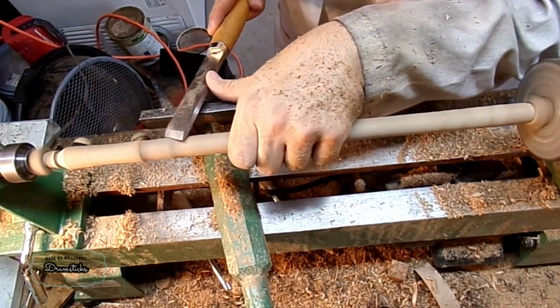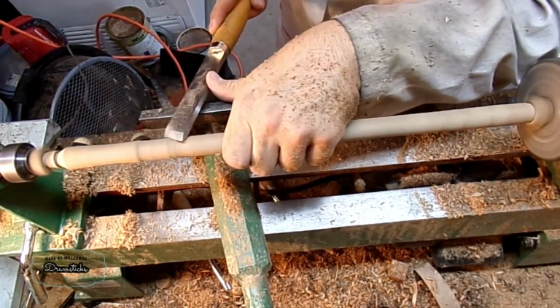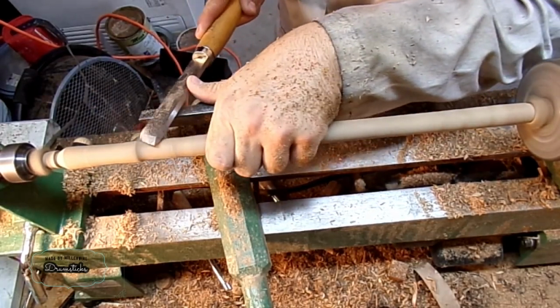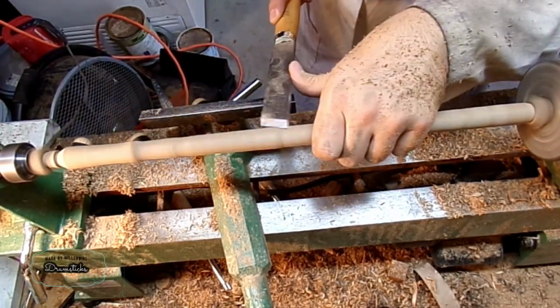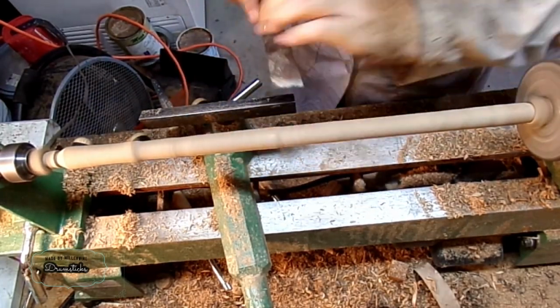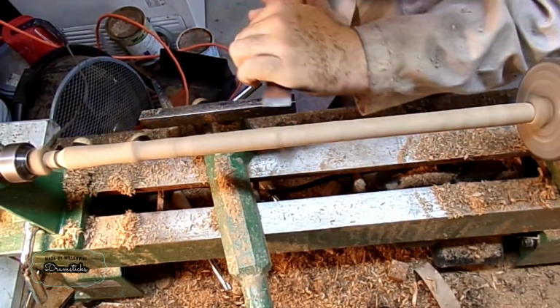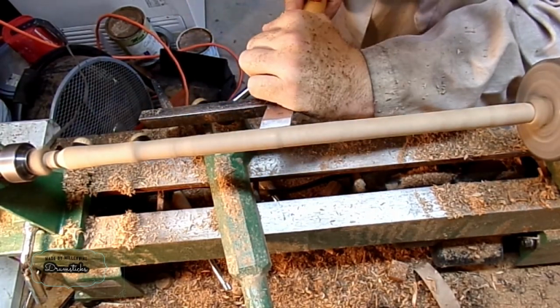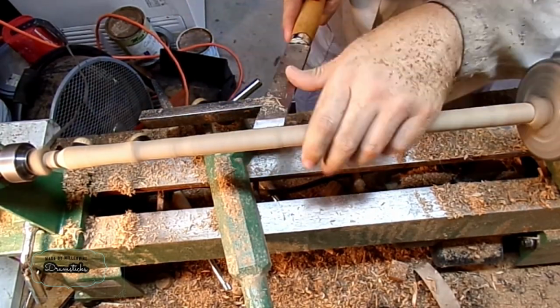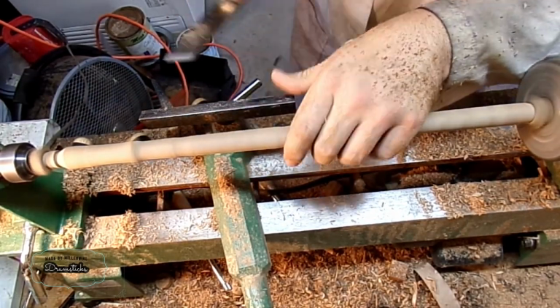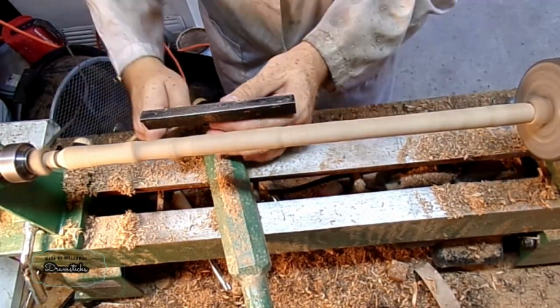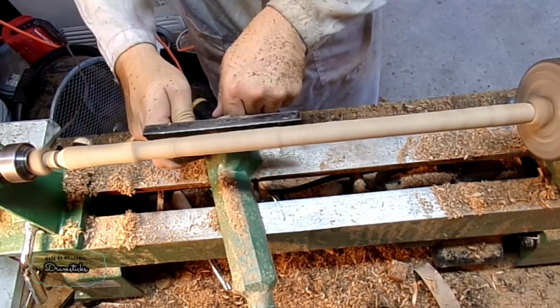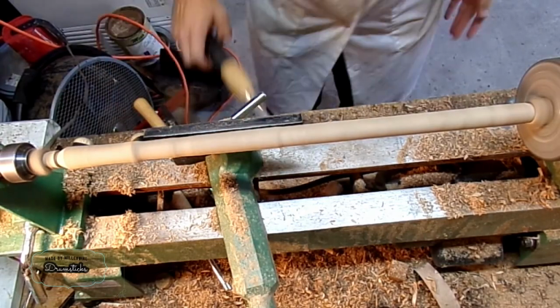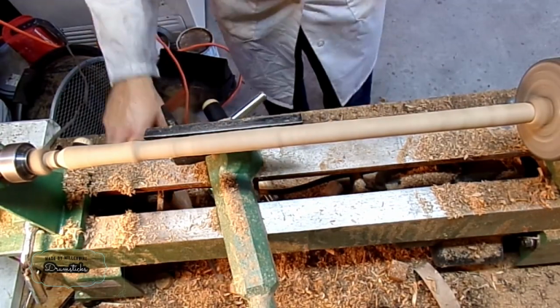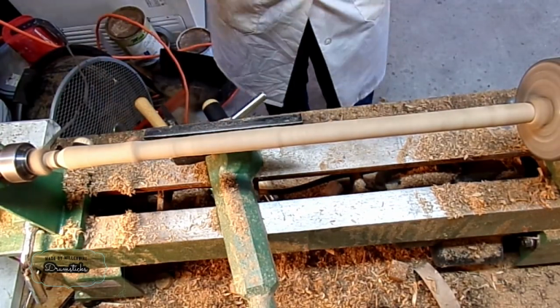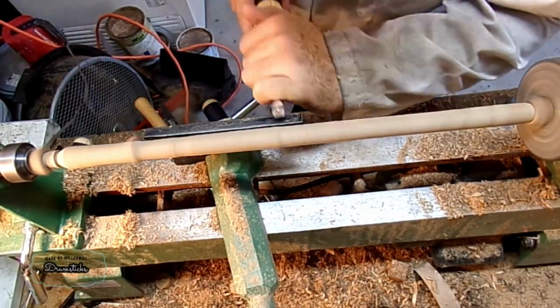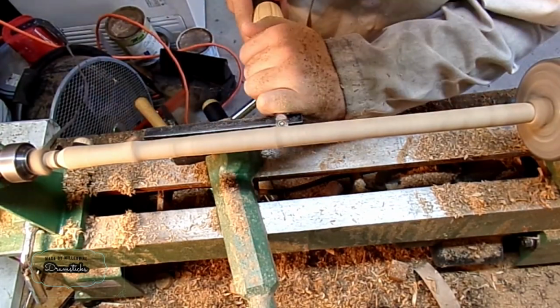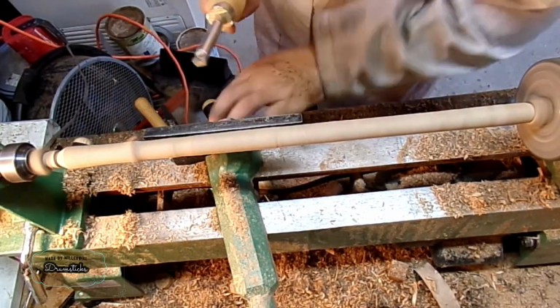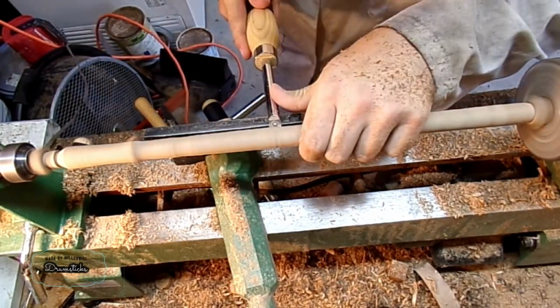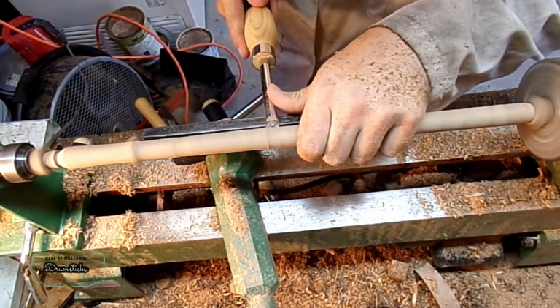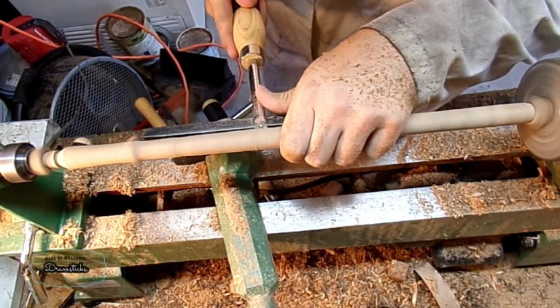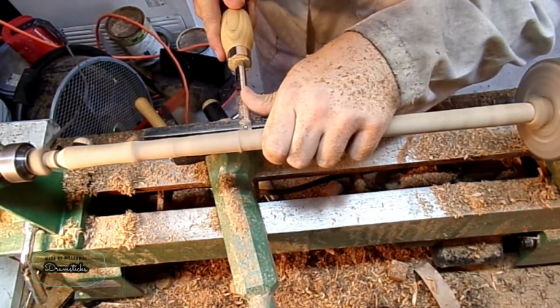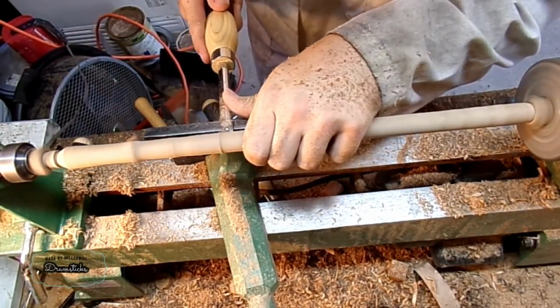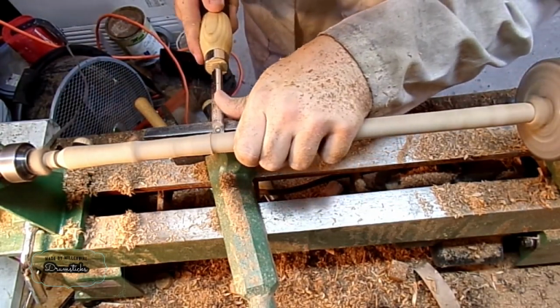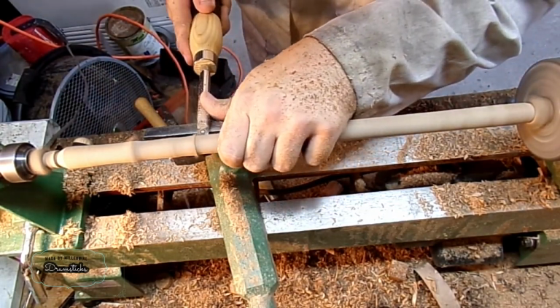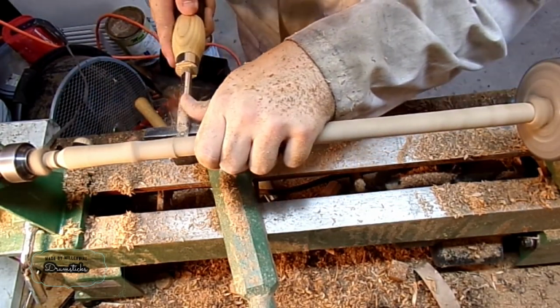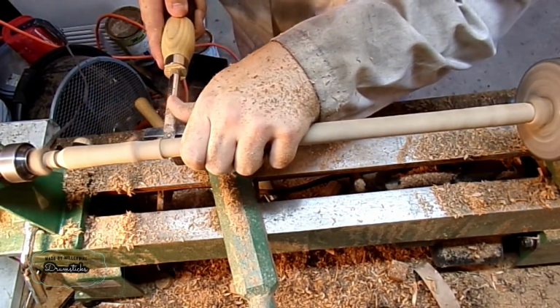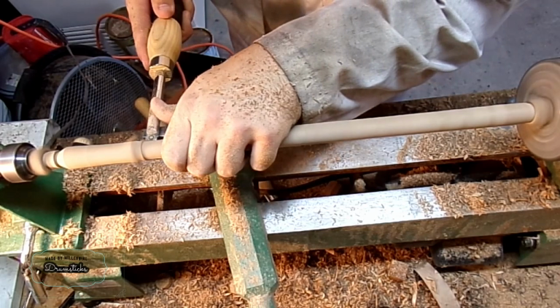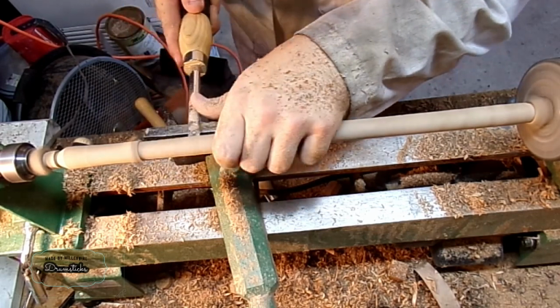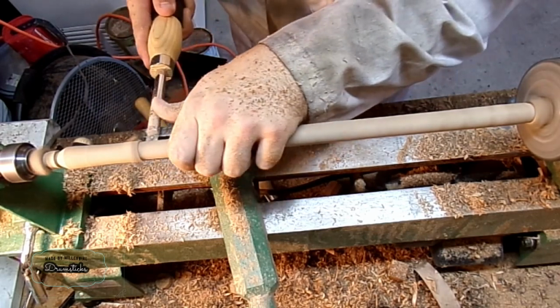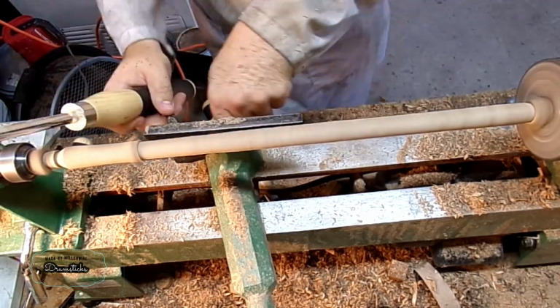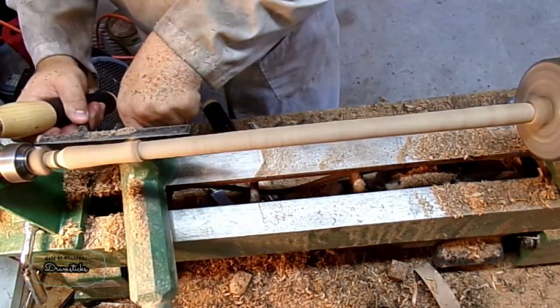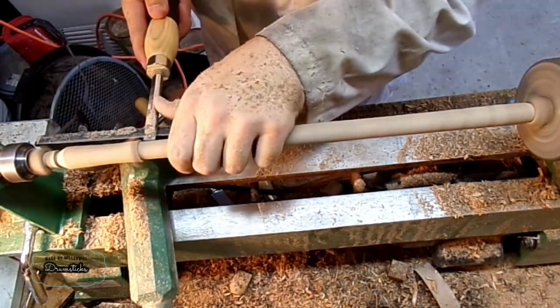After I get the majority of the thickness done with shearing cuts, I can move over to carbide tools to really get a nice surface finish at various points that were more difficult.